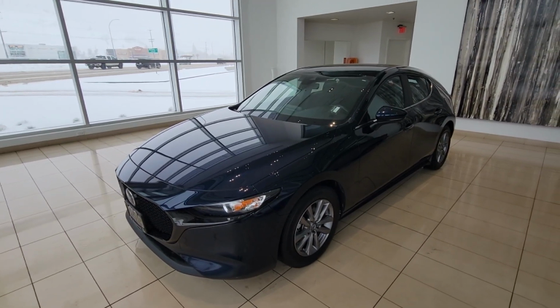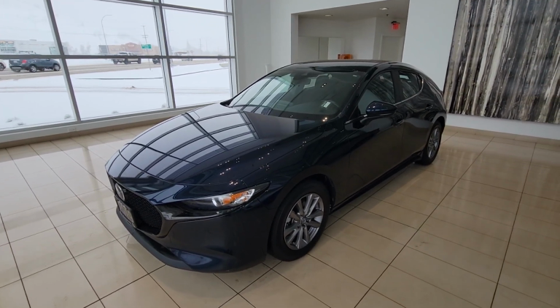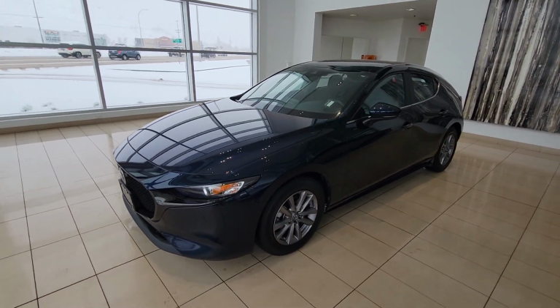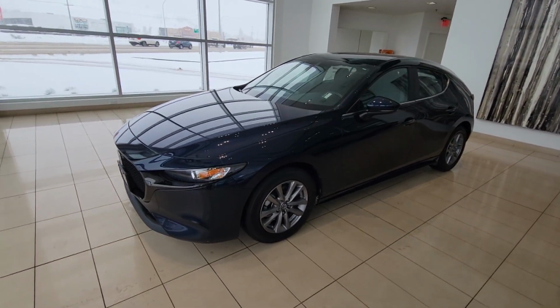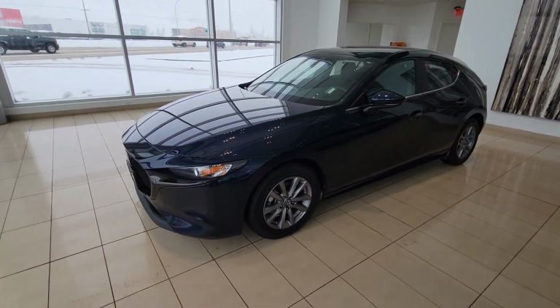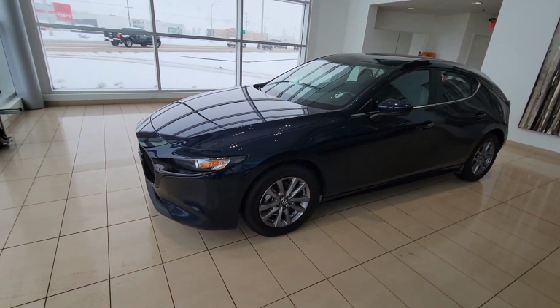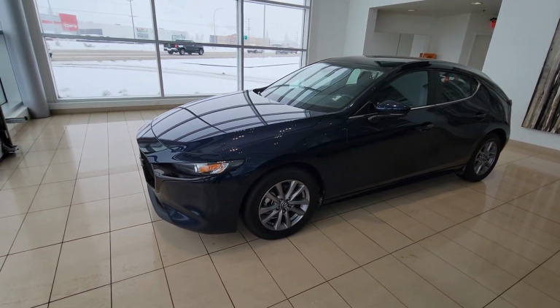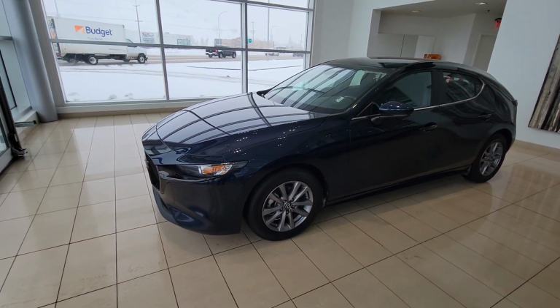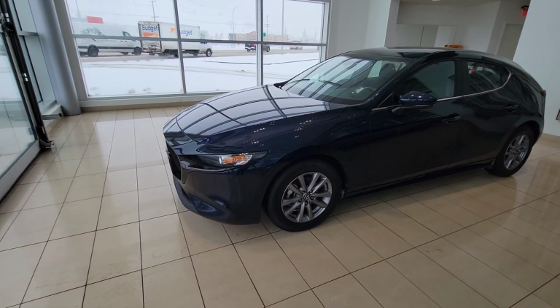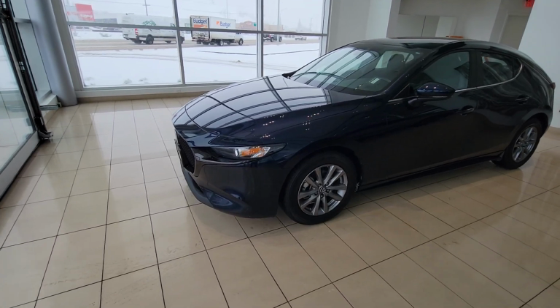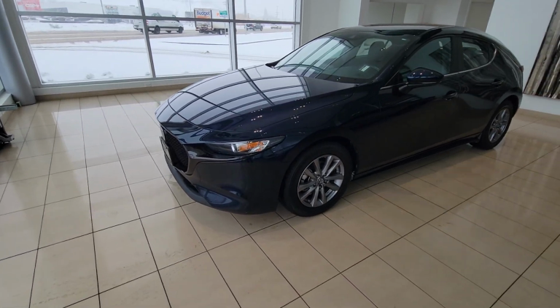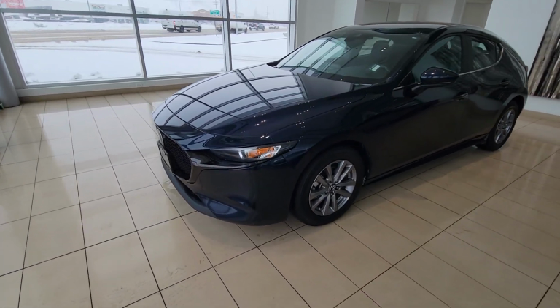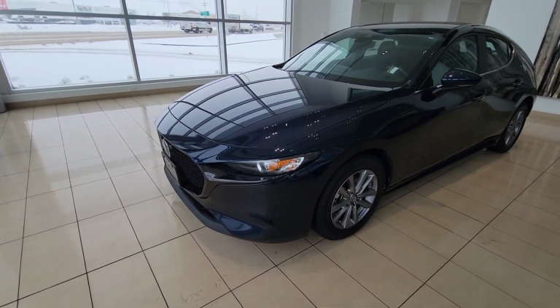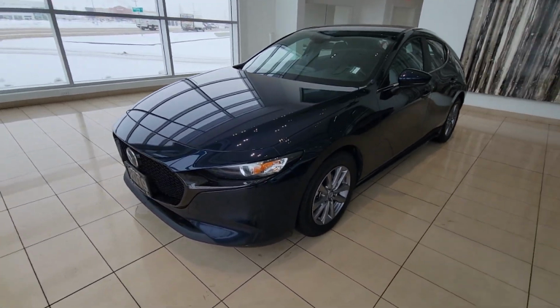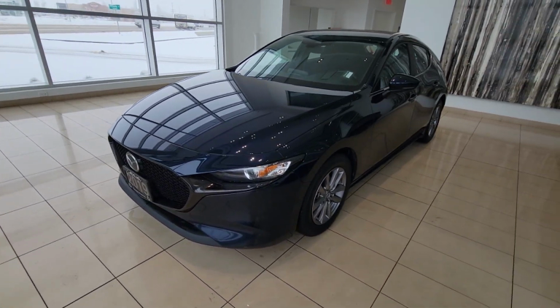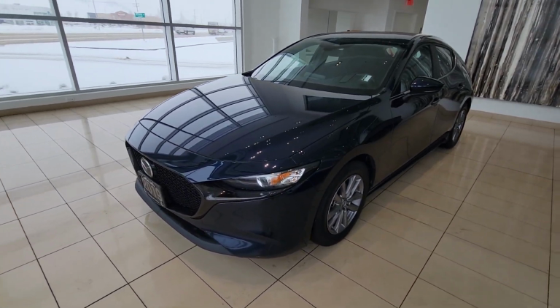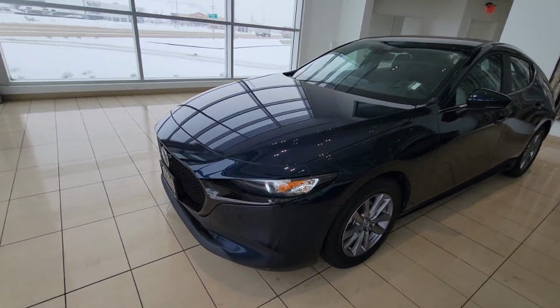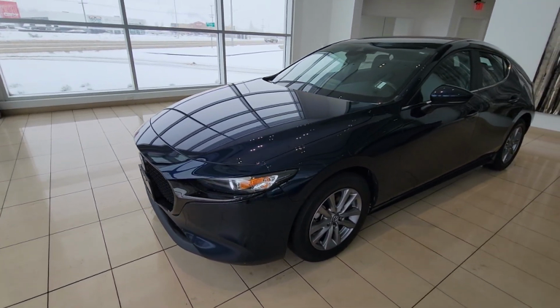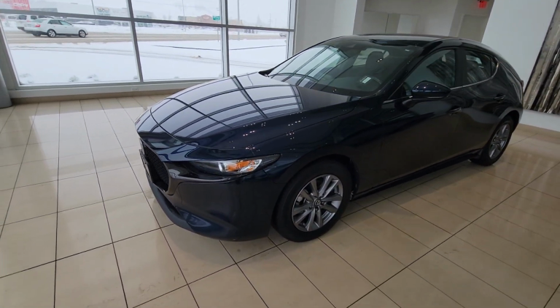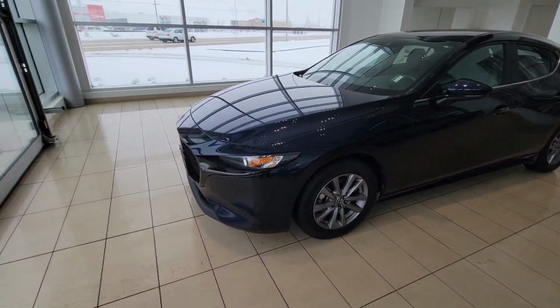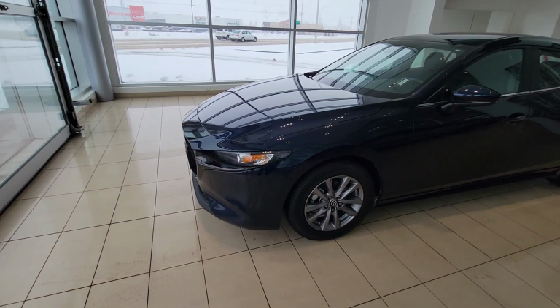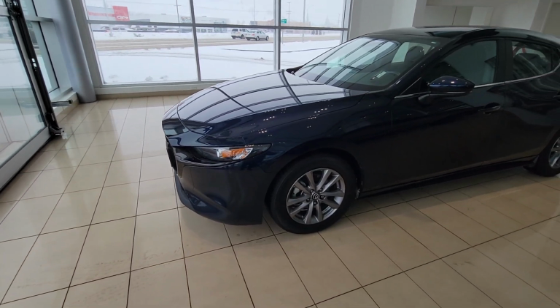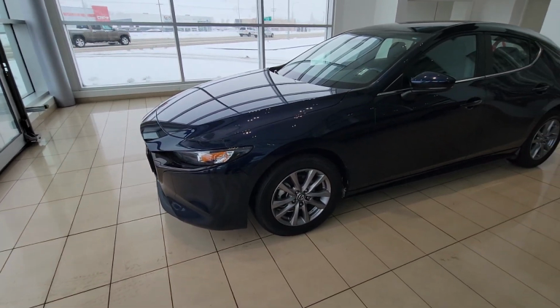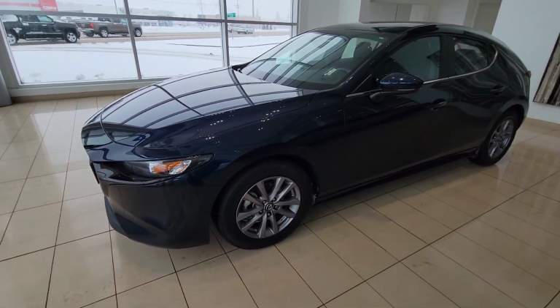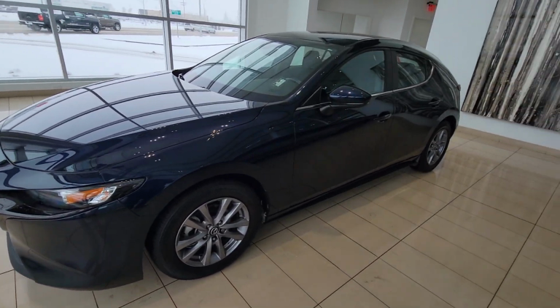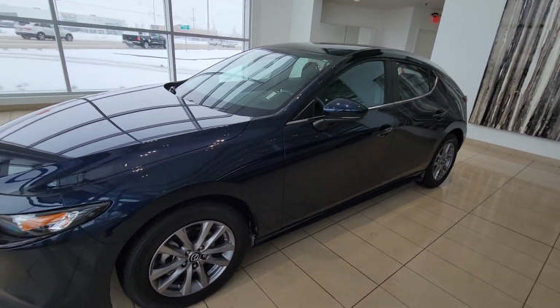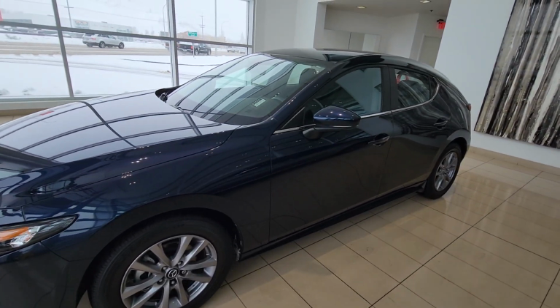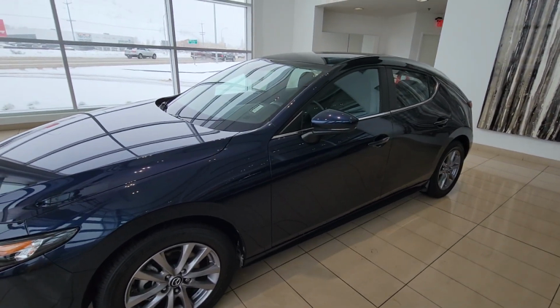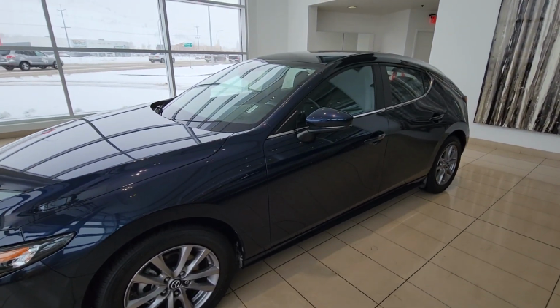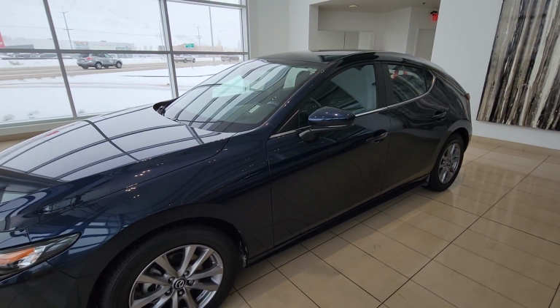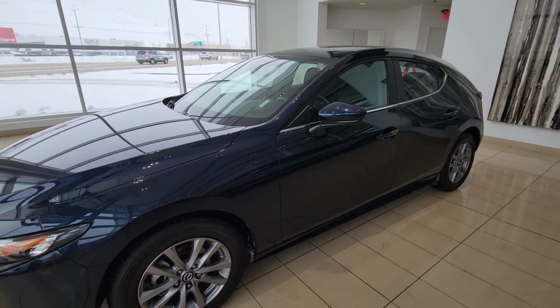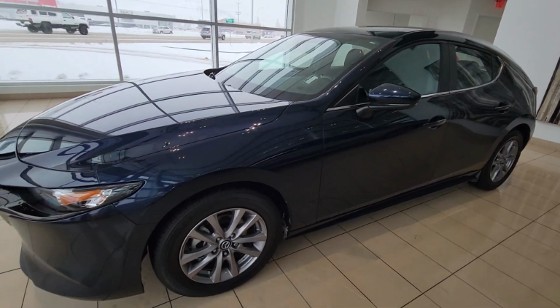Good afternoon, this is Andrew from Lexus of Kelowna. Thank you for inquiring on our 2019 Mazda 3 Sport GS model. It comes in a nice dark blue with a black interior. No accidents on this vehicle, two owners, just over 47,000 kilometers.